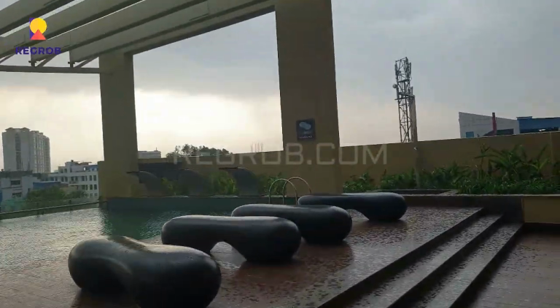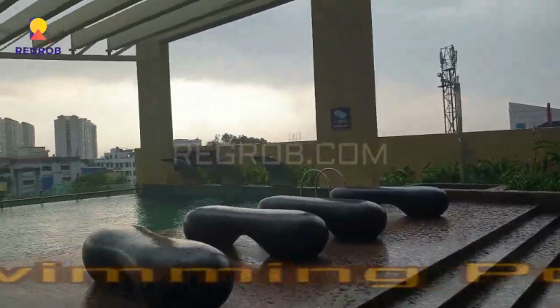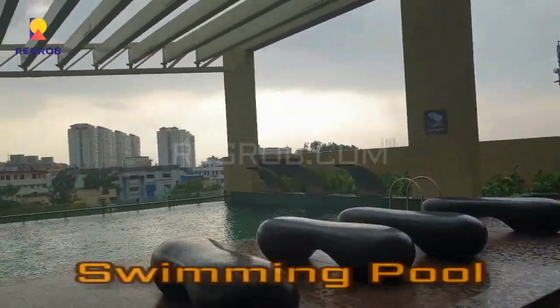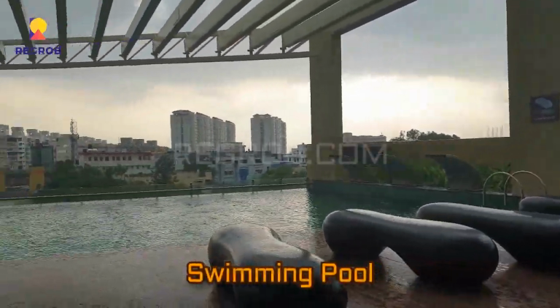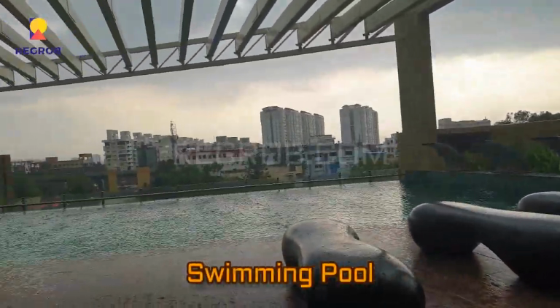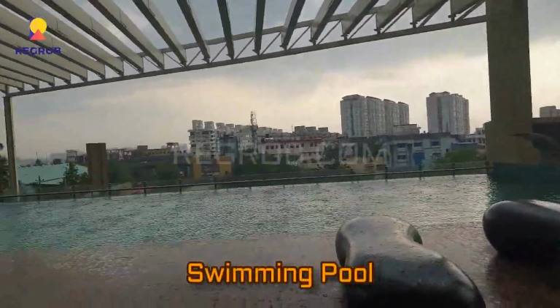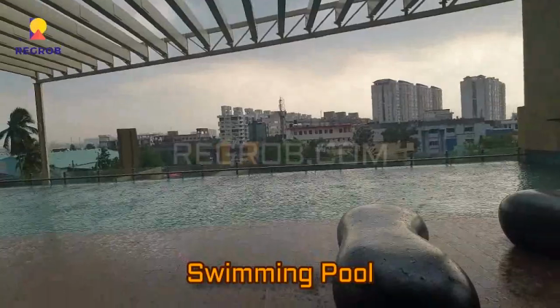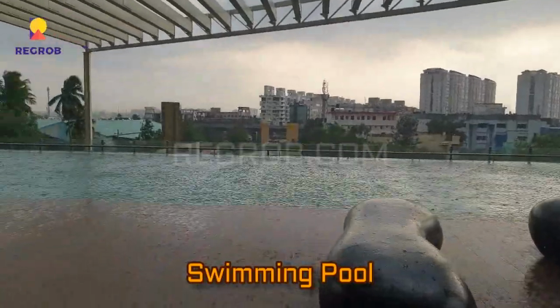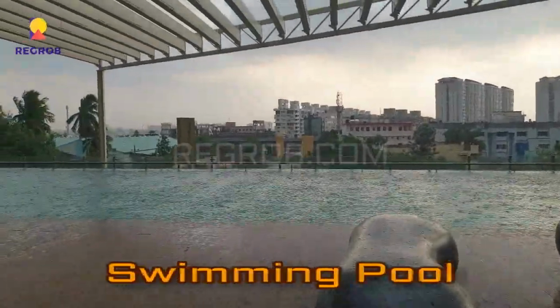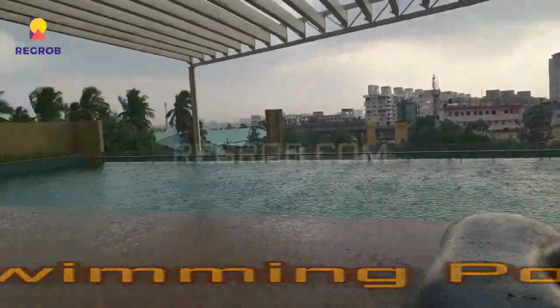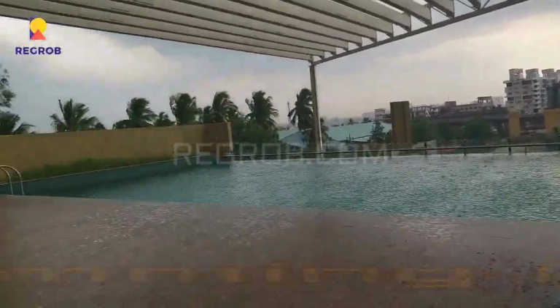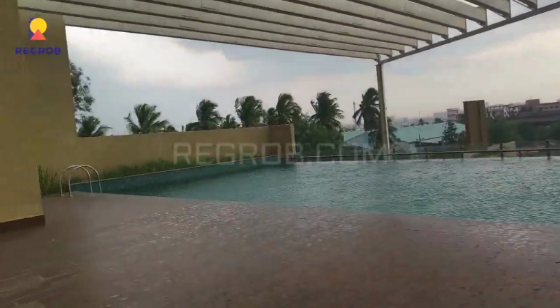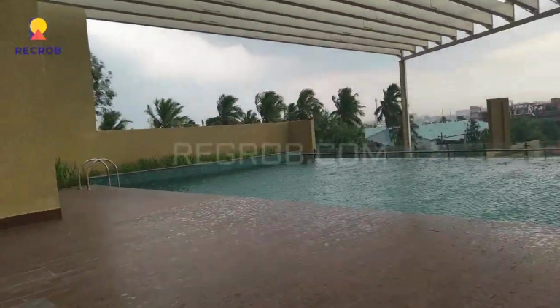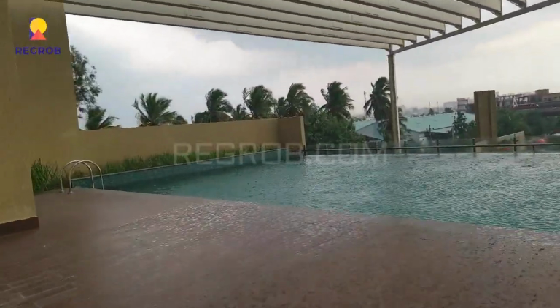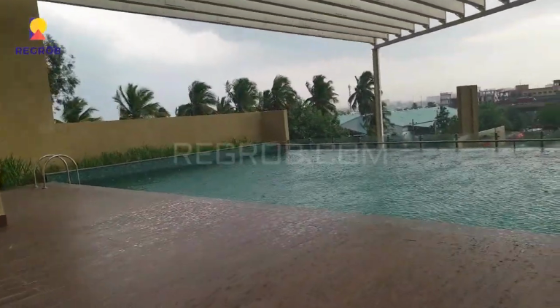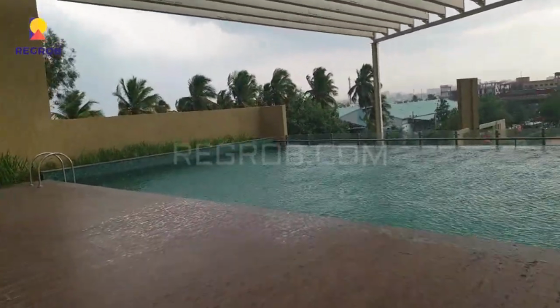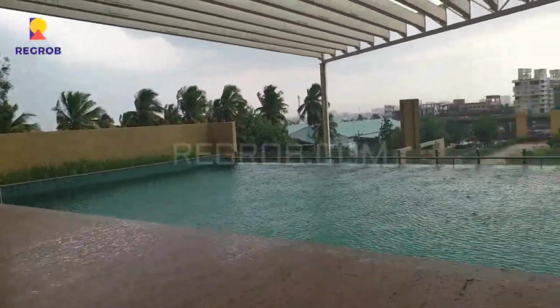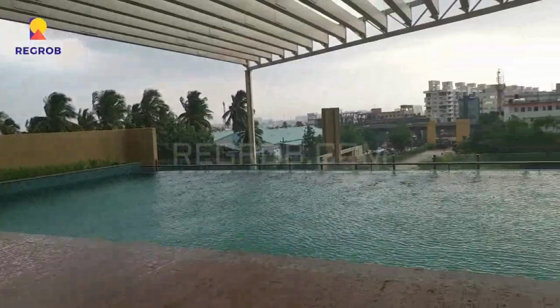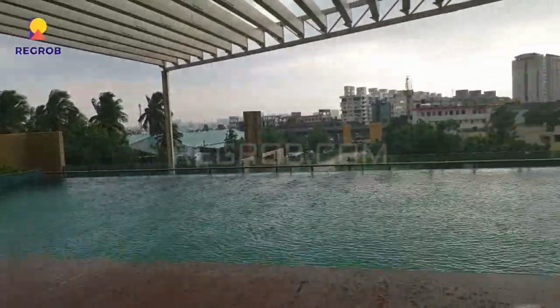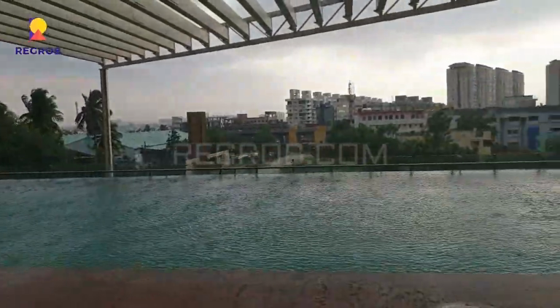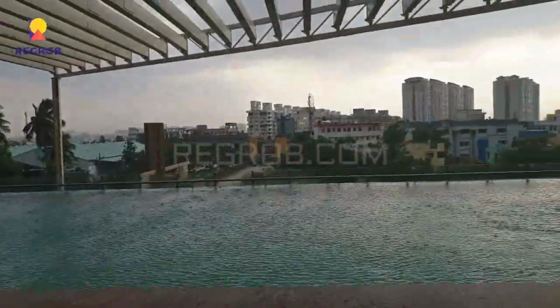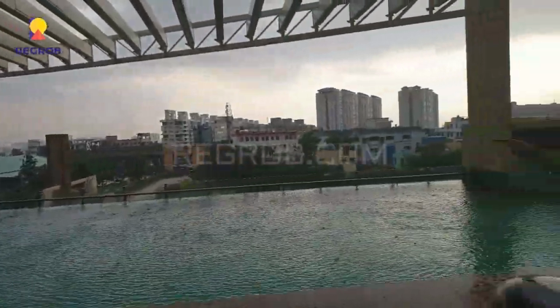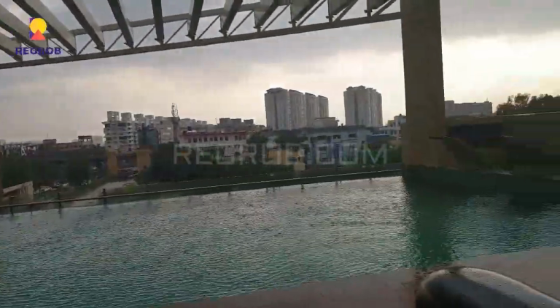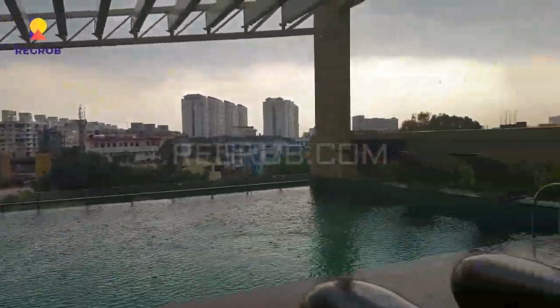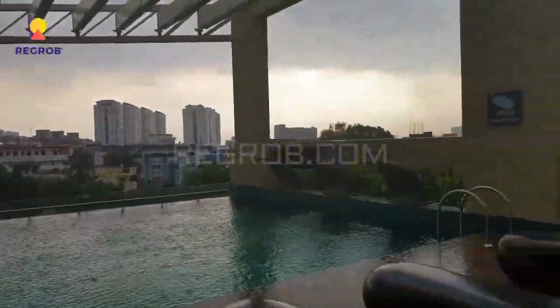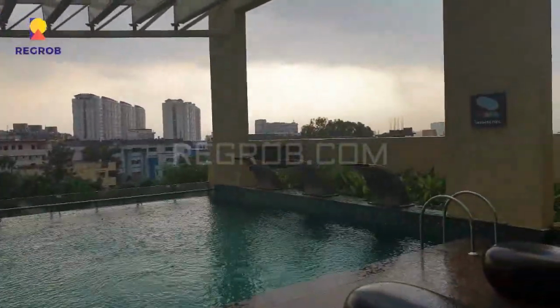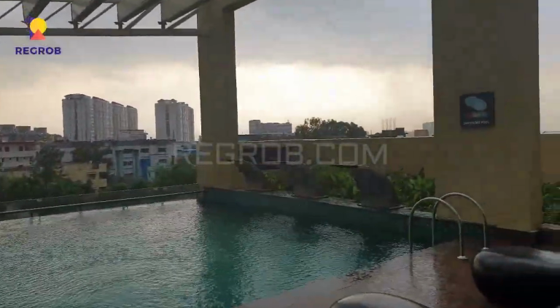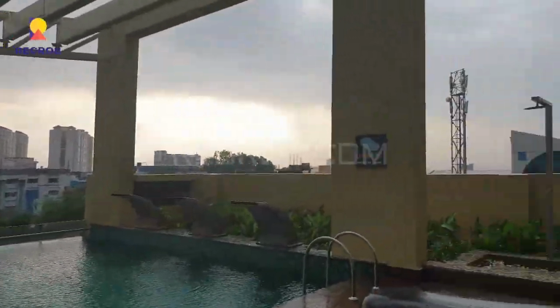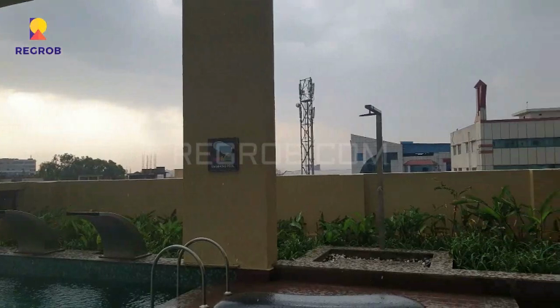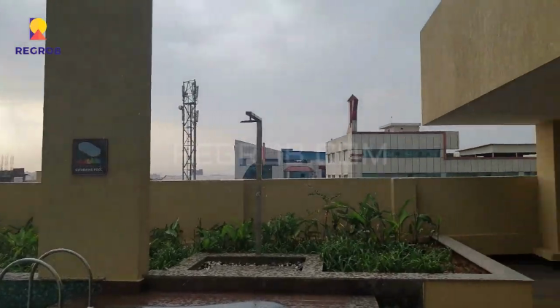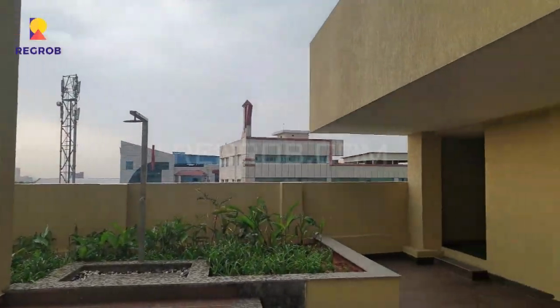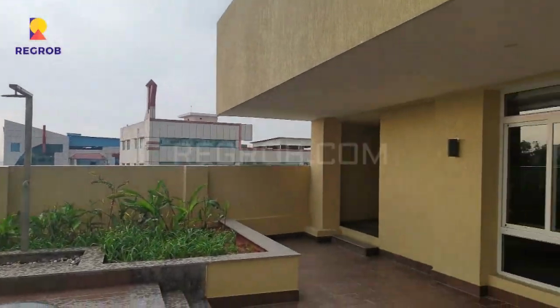Here you can see a big swimming pool on the second floor of the clubhouse.